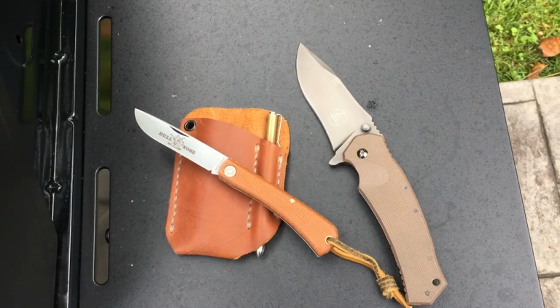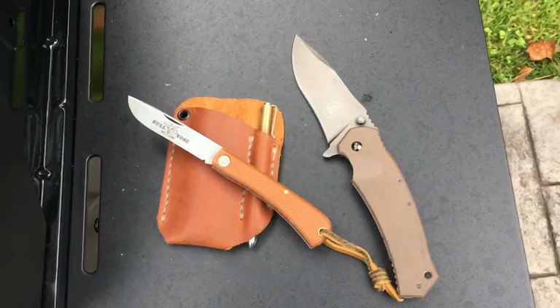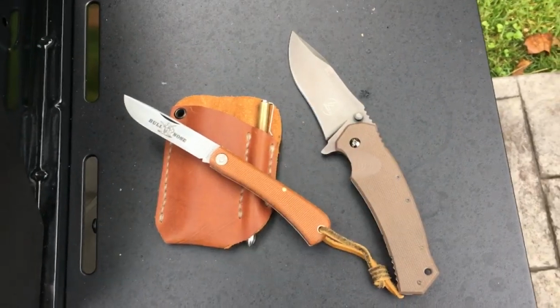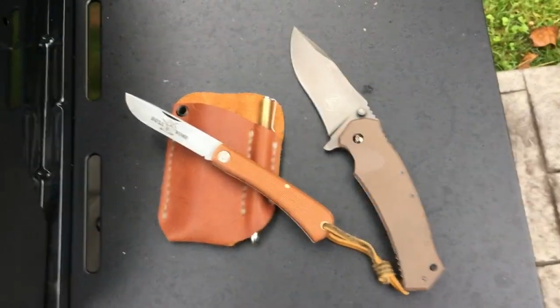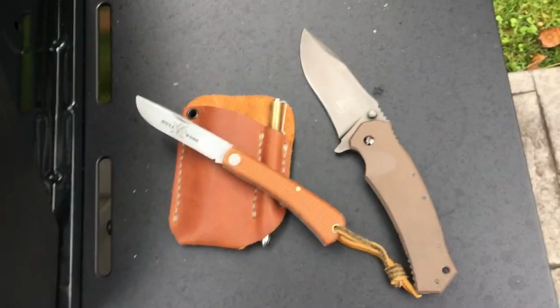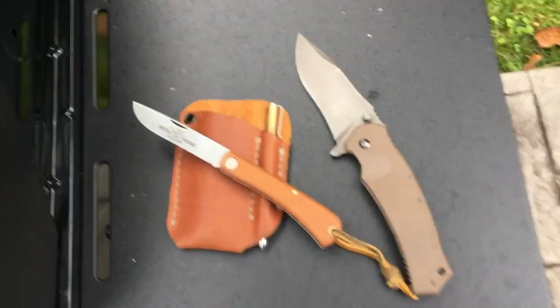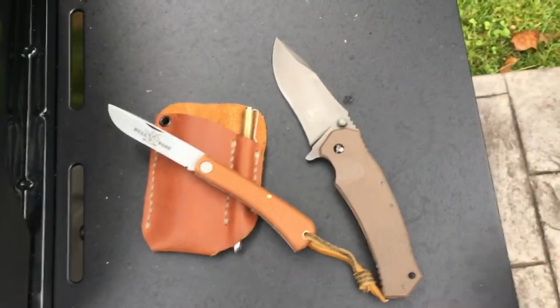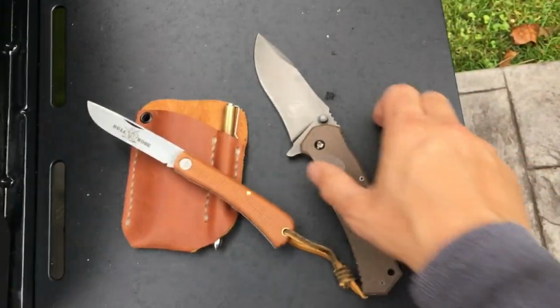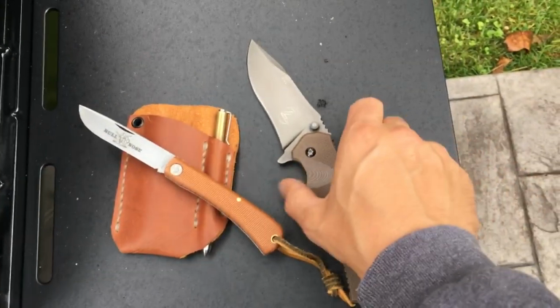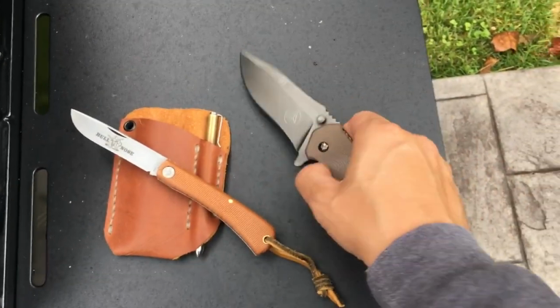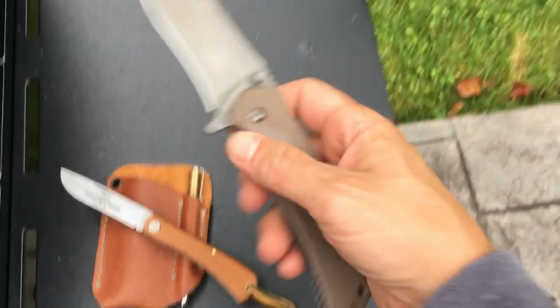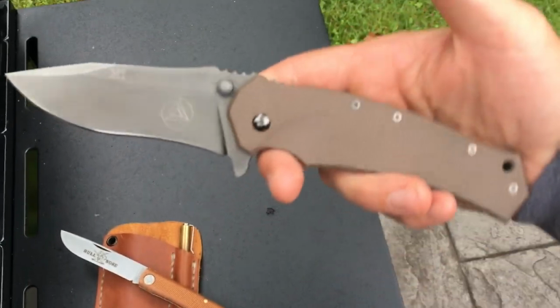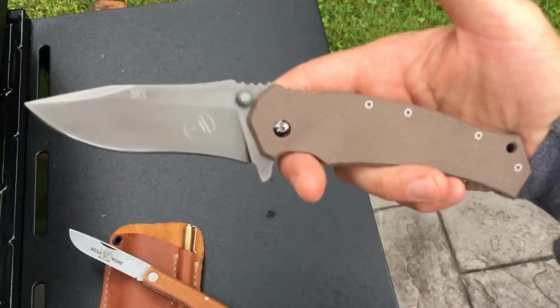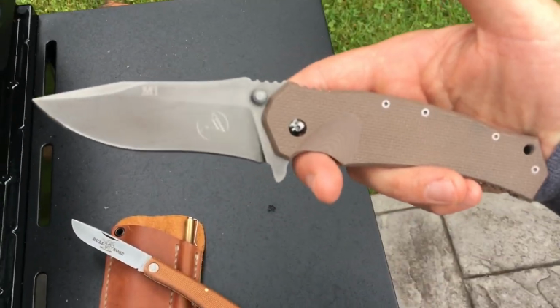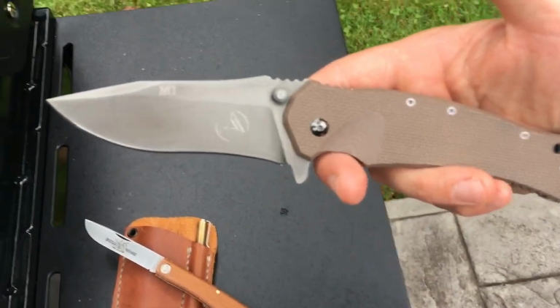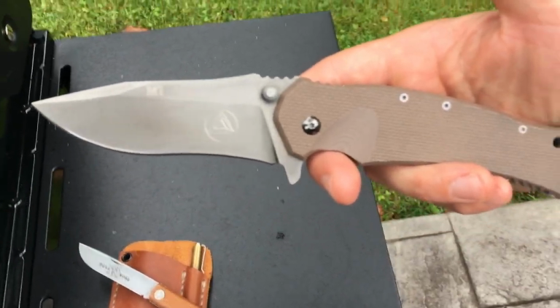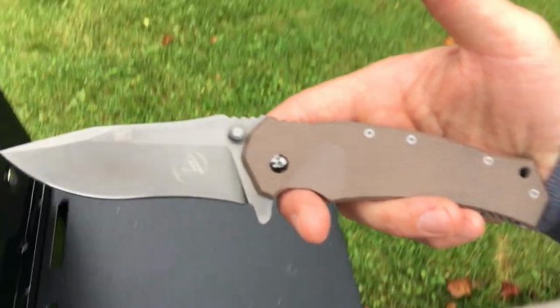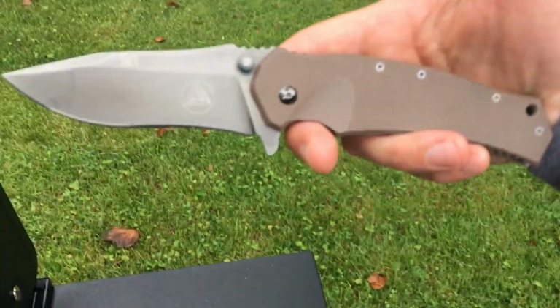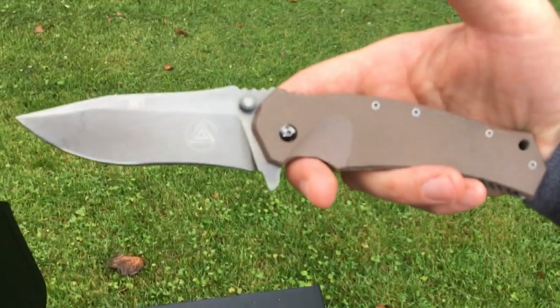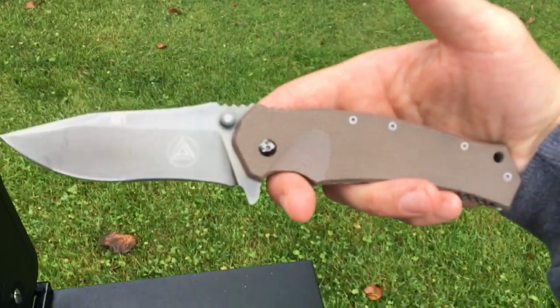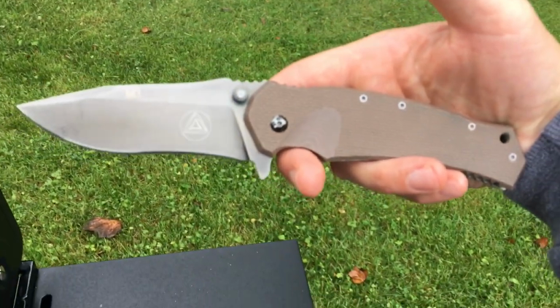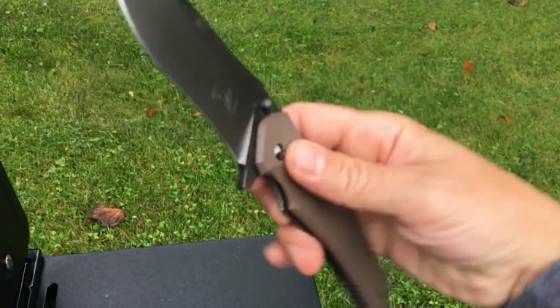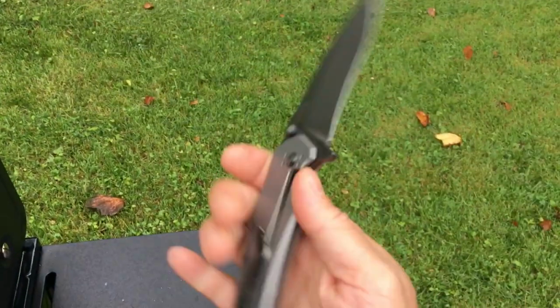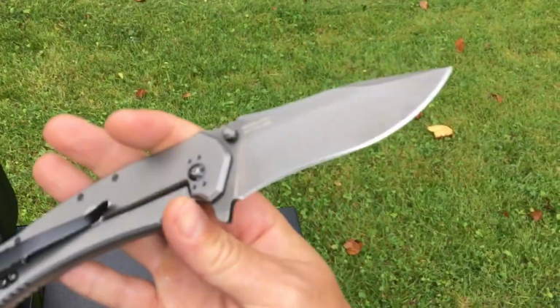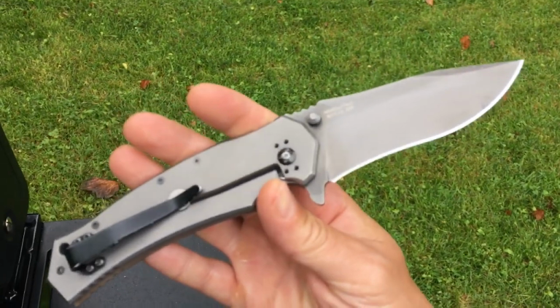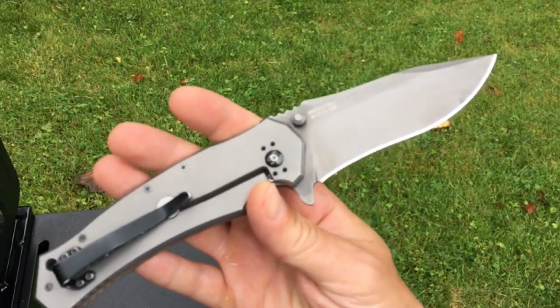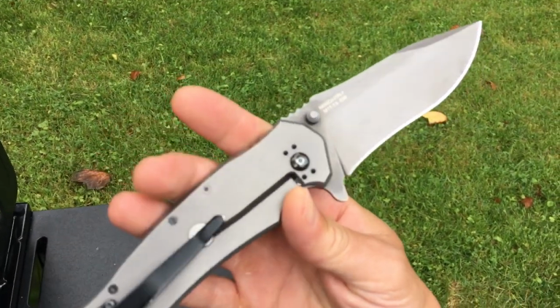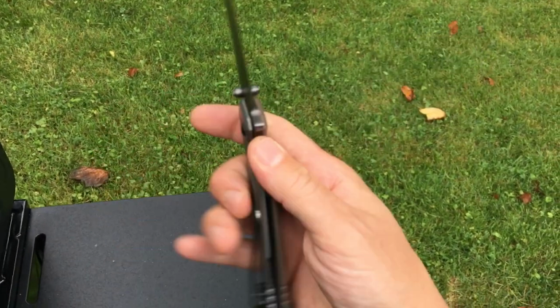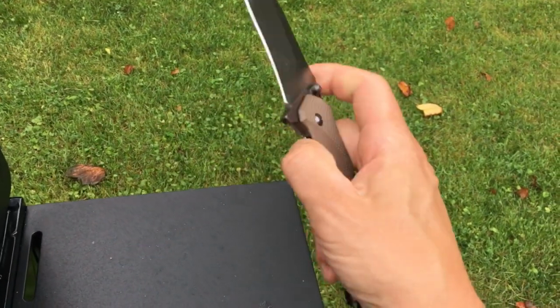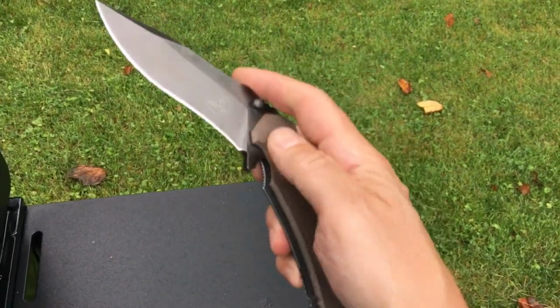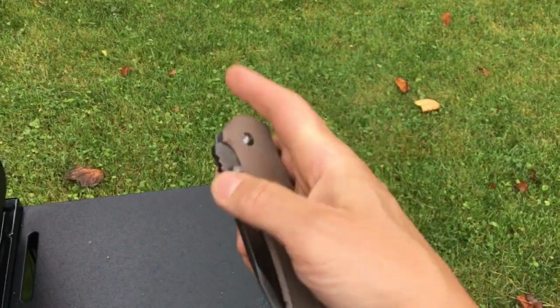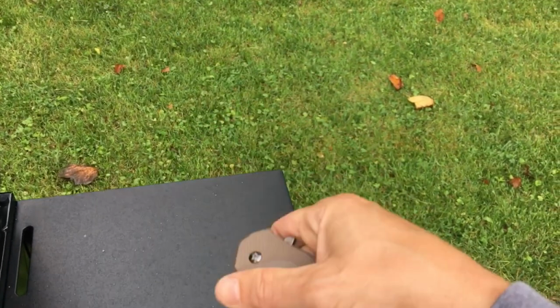So this is what was in my pocket today. I had the Combative Edge M1. I think this is the second generation of this knife that they made when it was still made in Maniago.